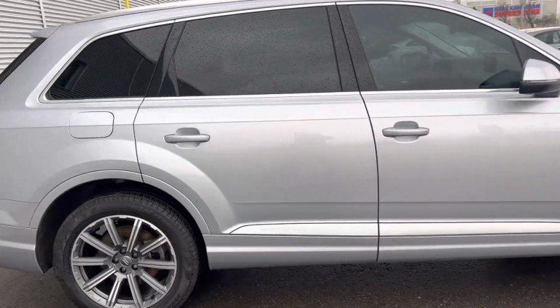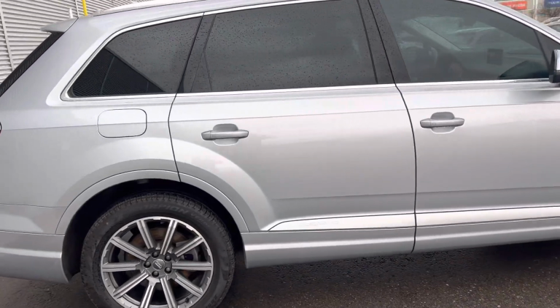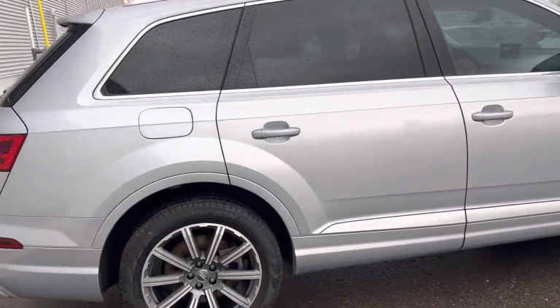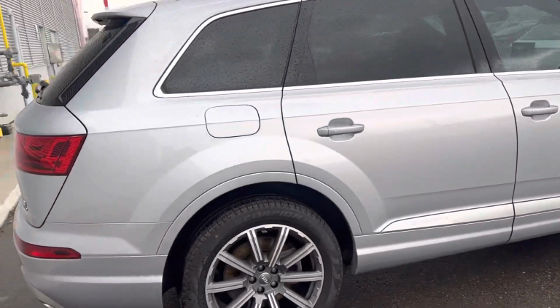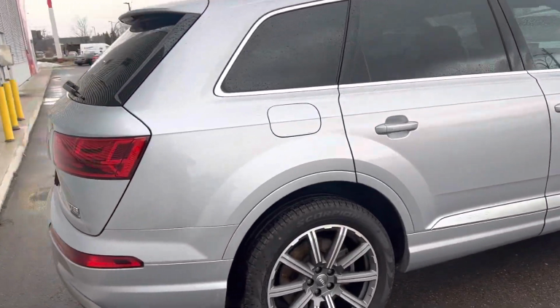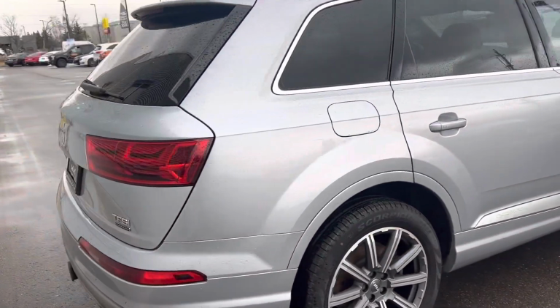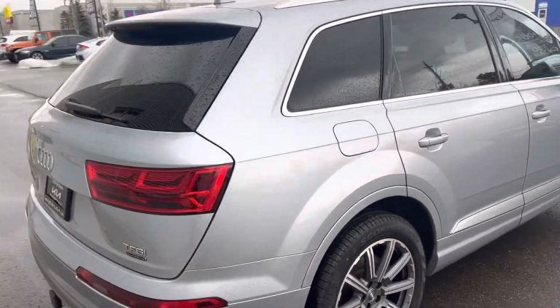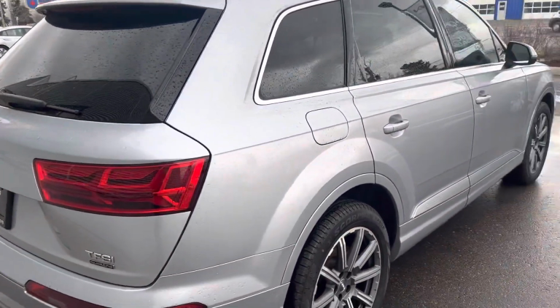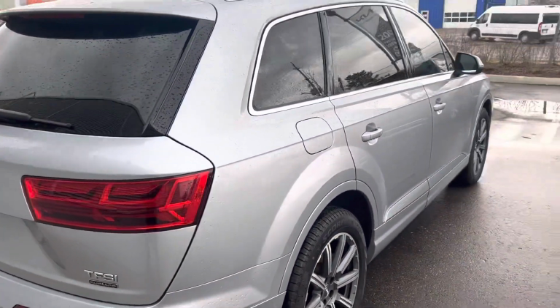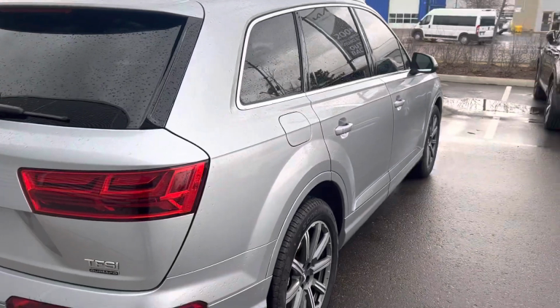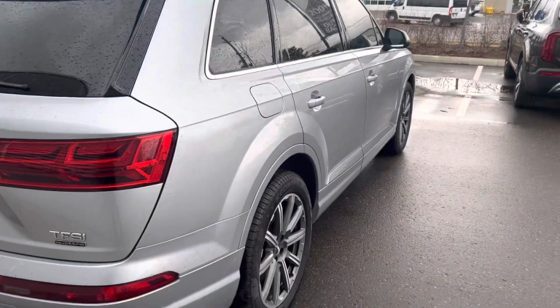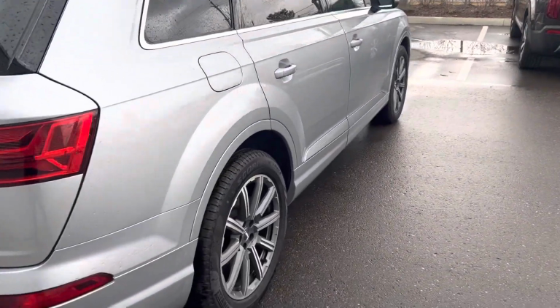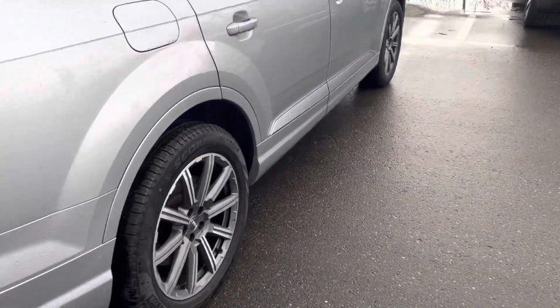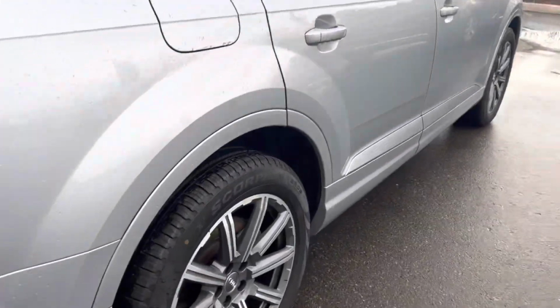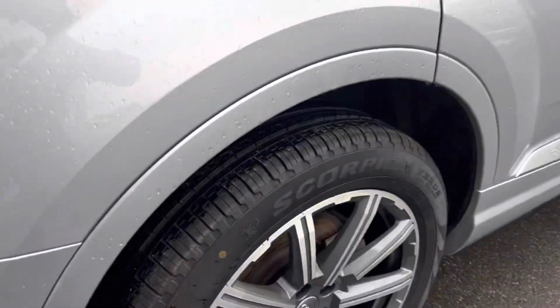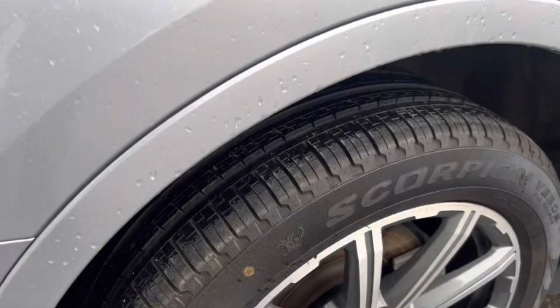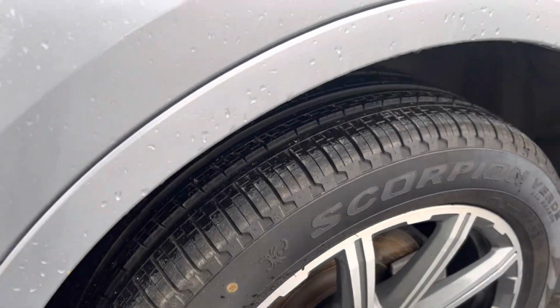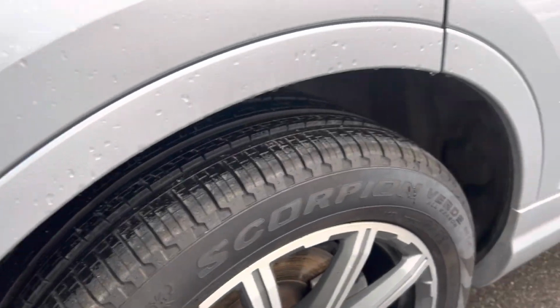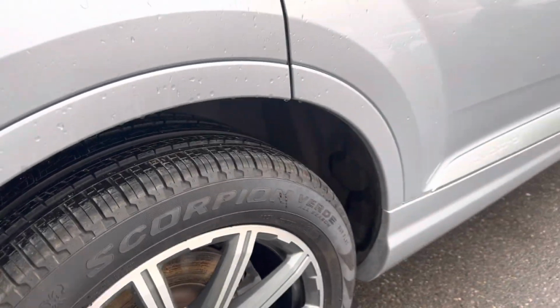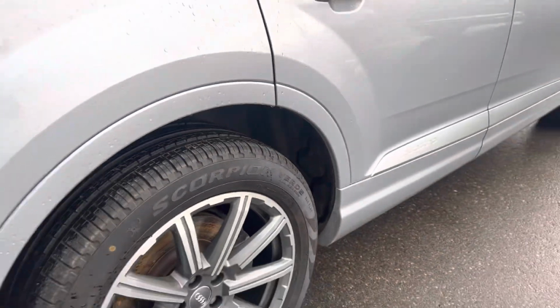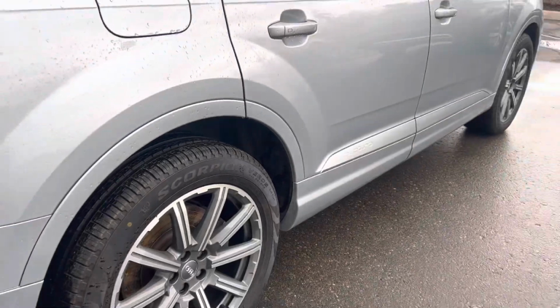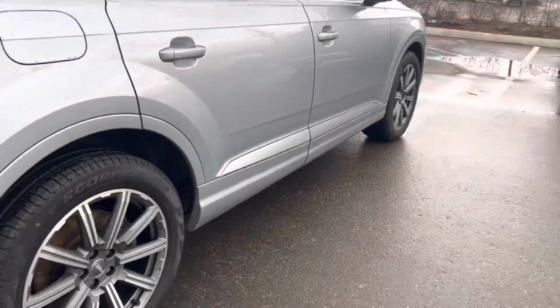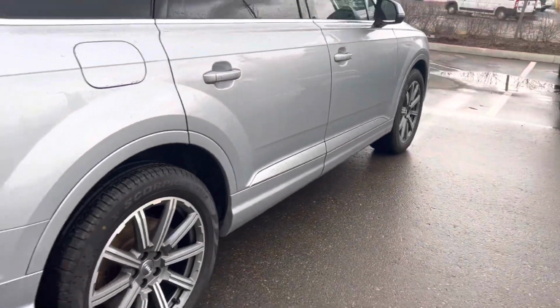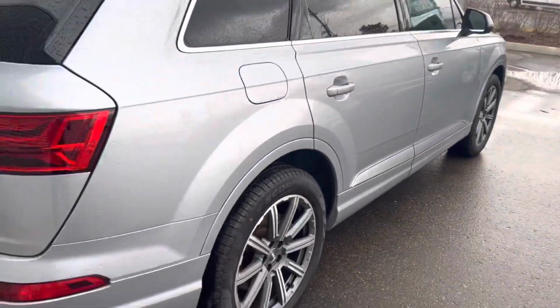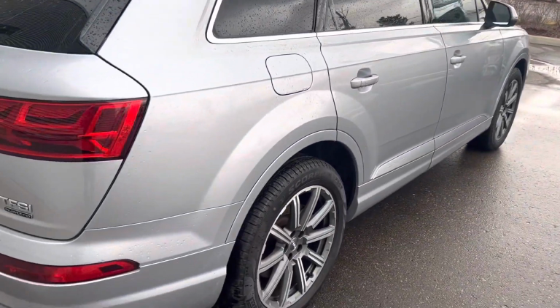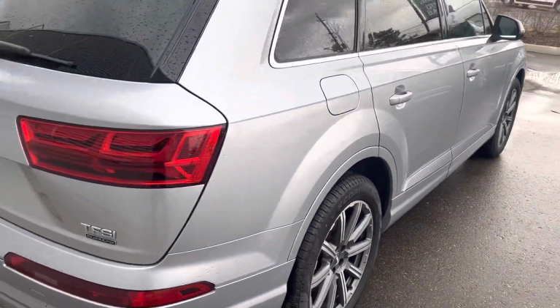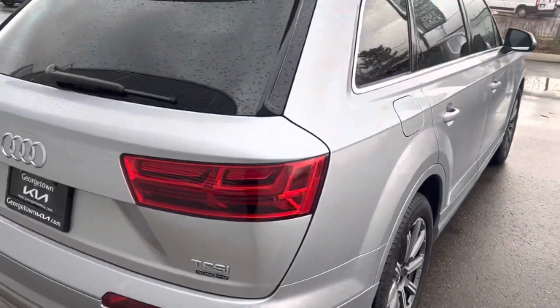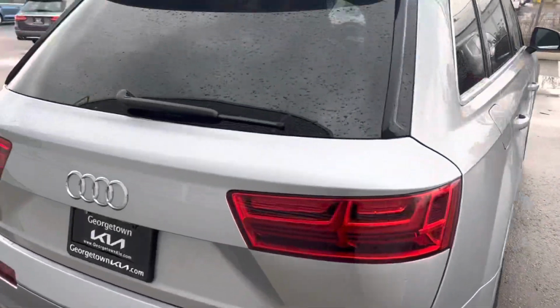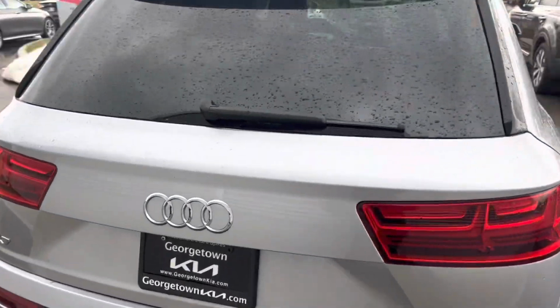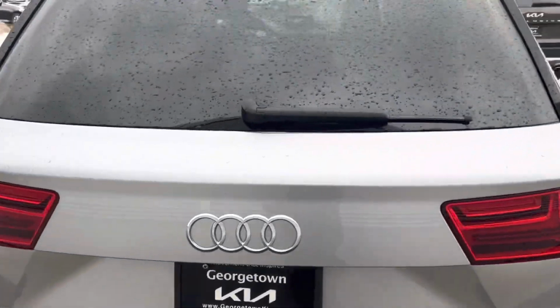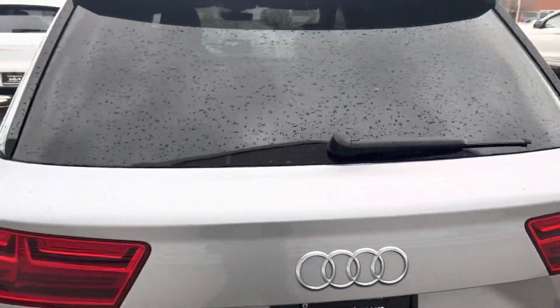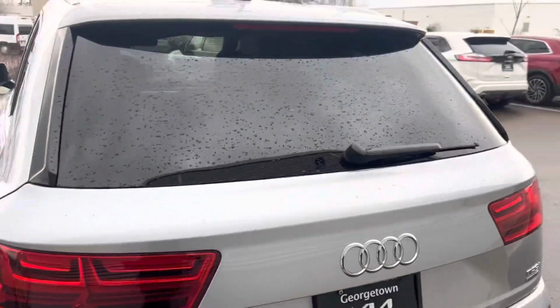As you can see, fantastic condition — no dents, nicks, or scratches you need to worry about. Tires are pretty much brand new. You can see good quality tires, rims look nice, accident-free, just over 46,000 kilometers on it.